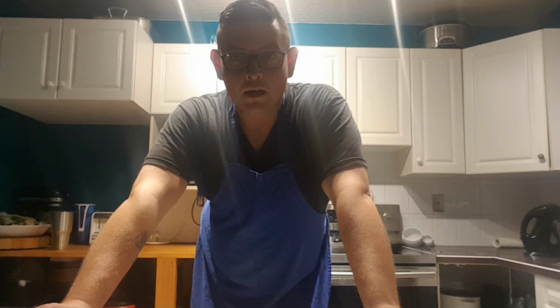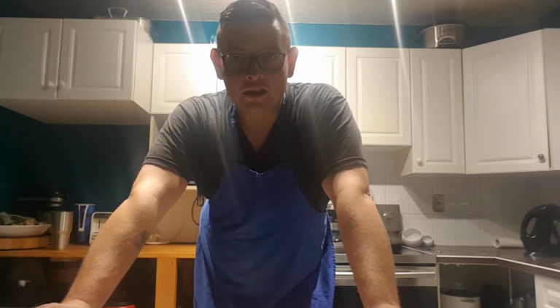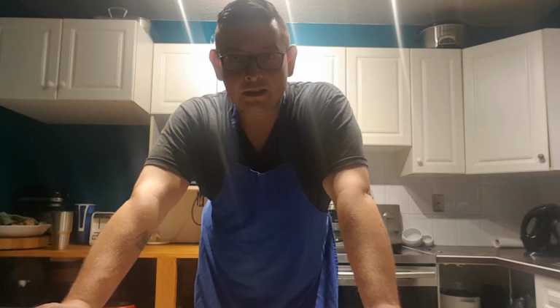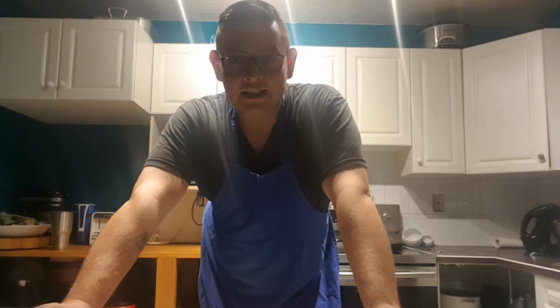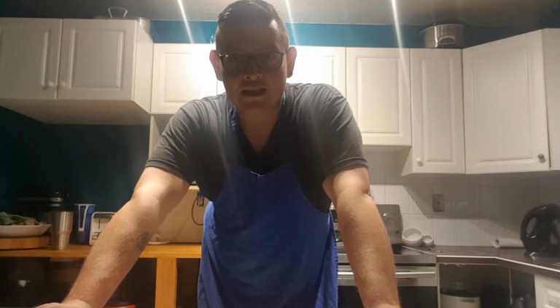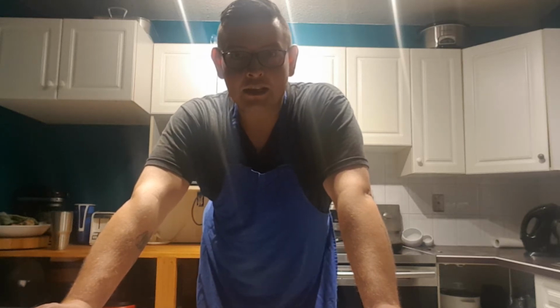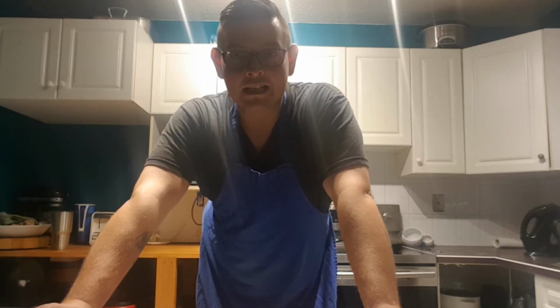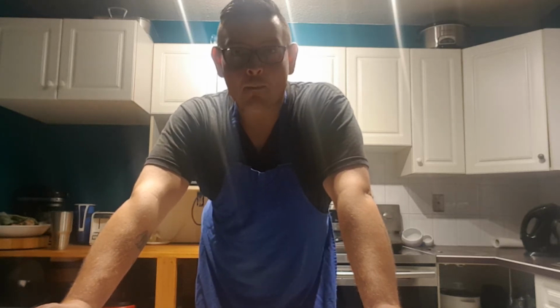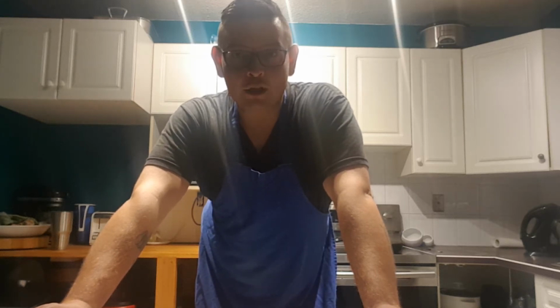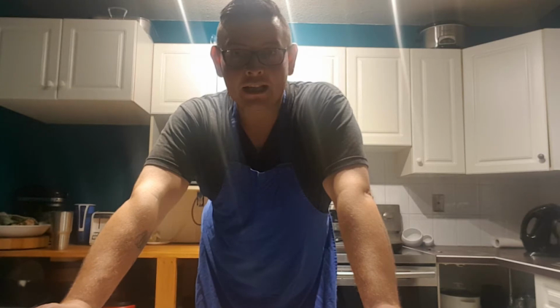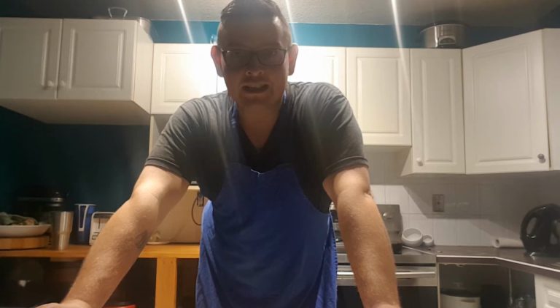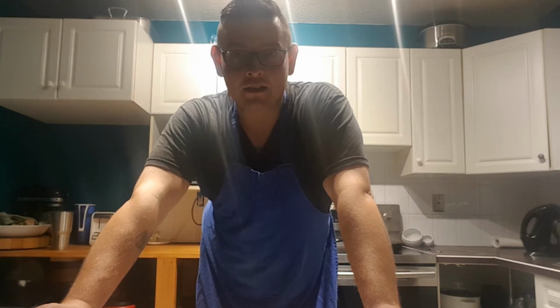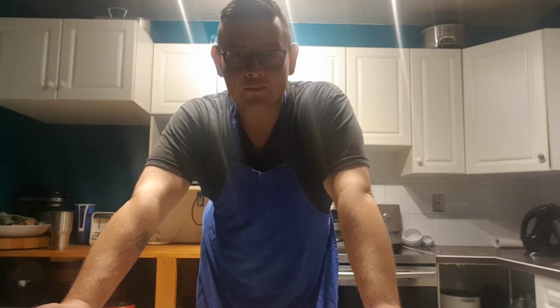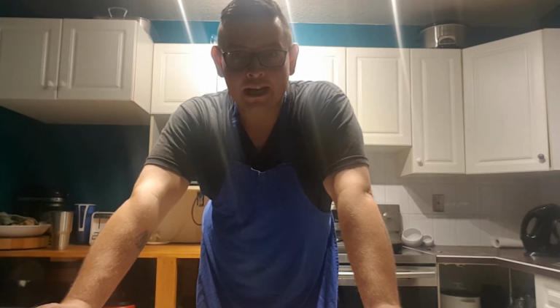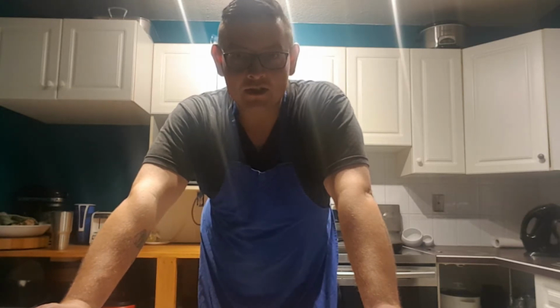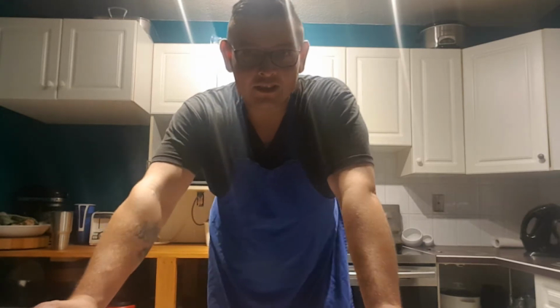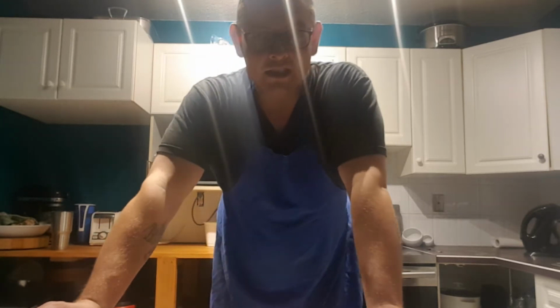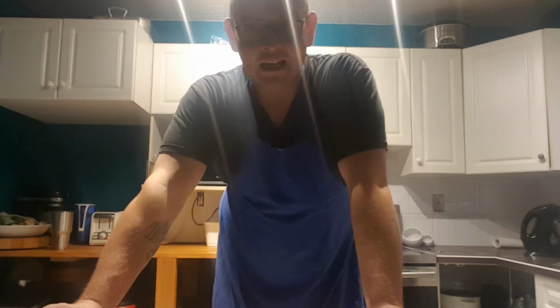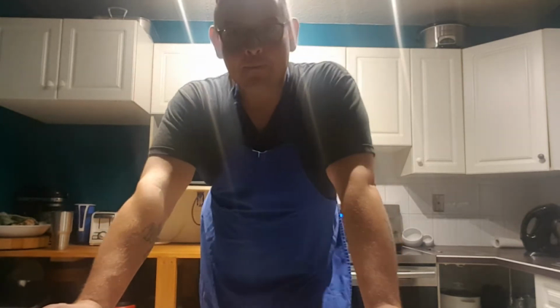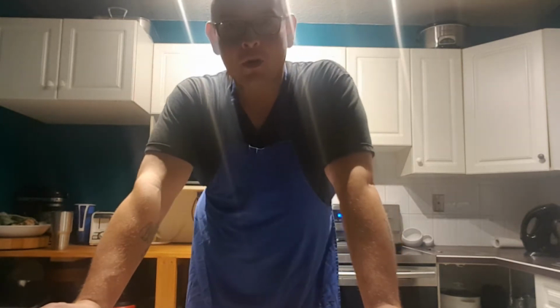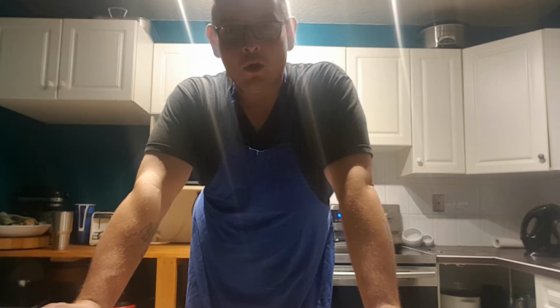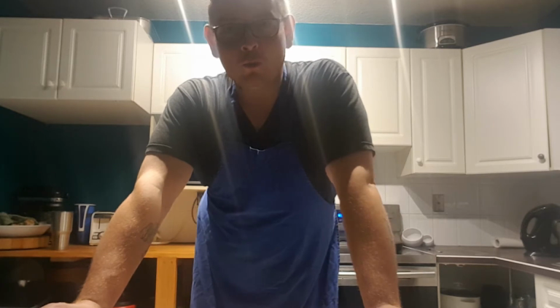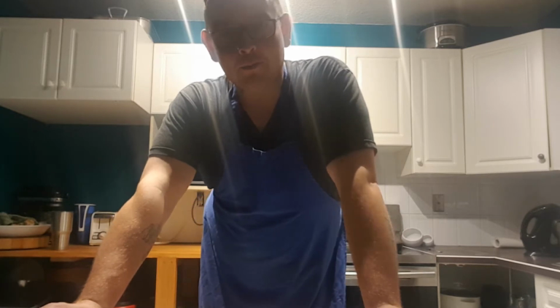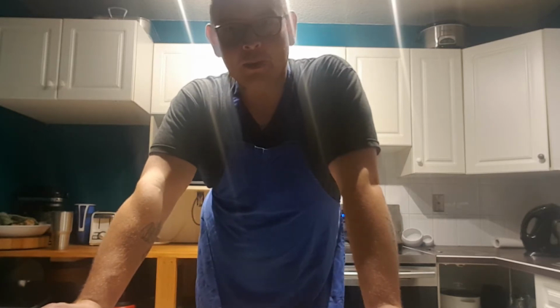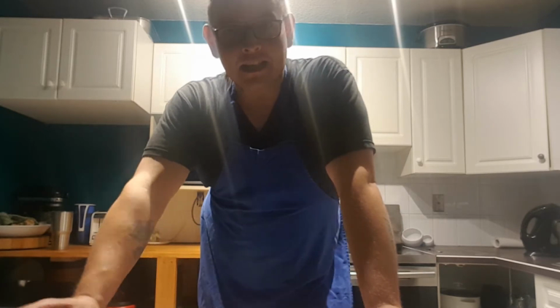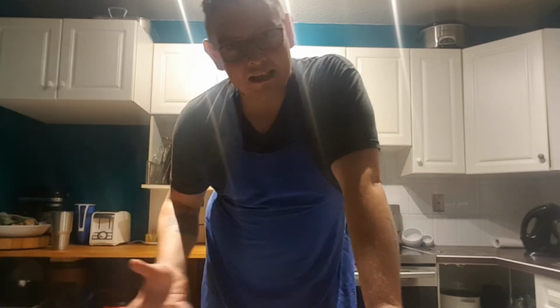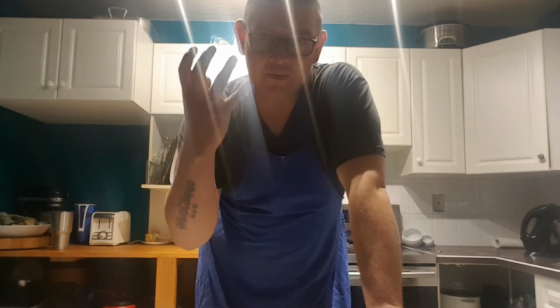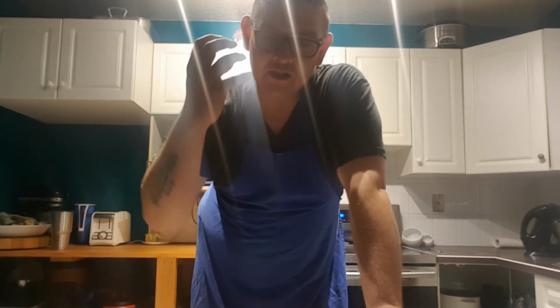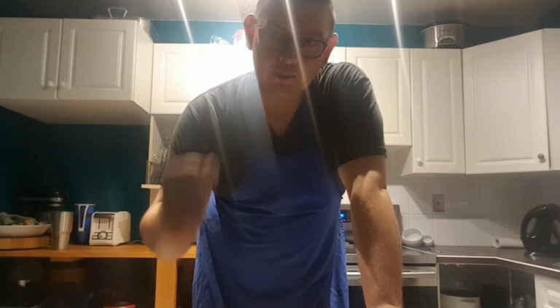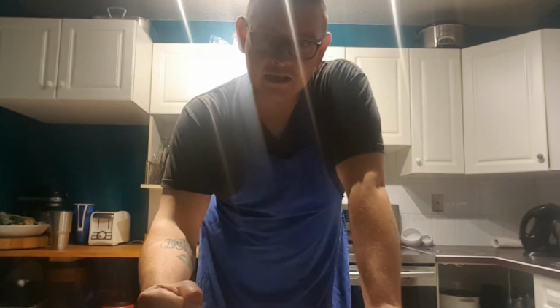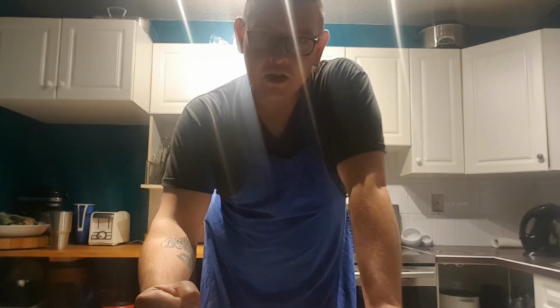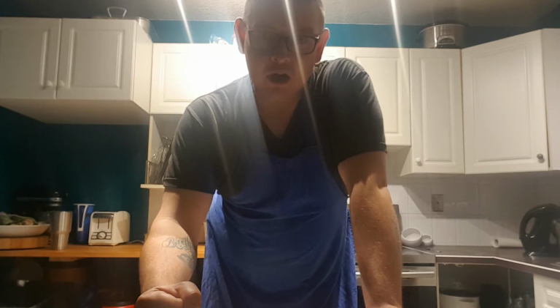Hello, Todd here again. Today's kitchen assignment is modern kitchen technology. I'm going to use that technology to take an old relic from menus past and rise it up from the ashes back to prominence where it belongs.